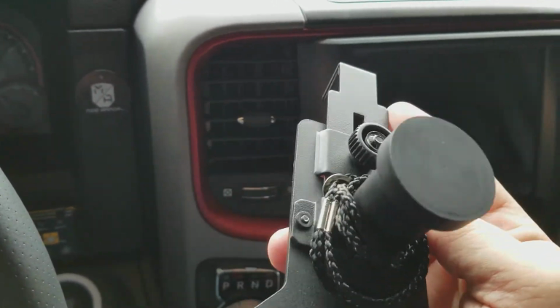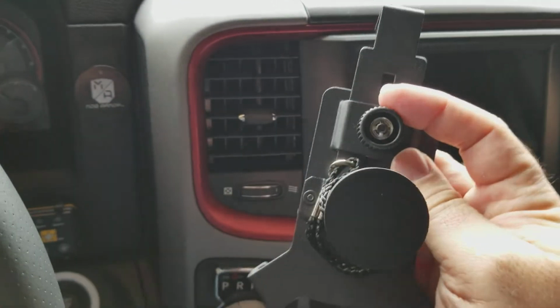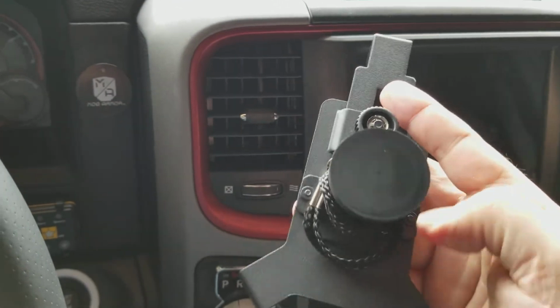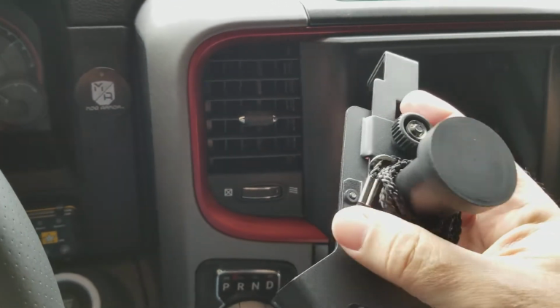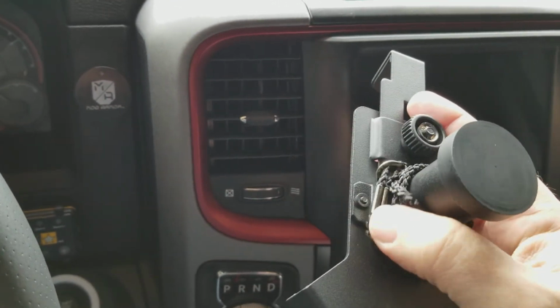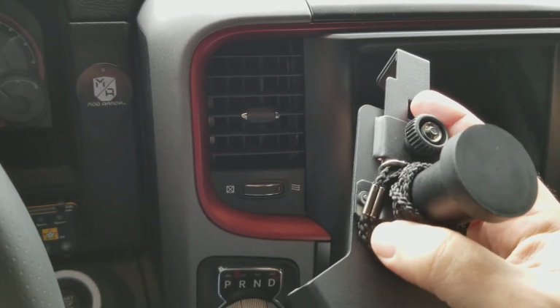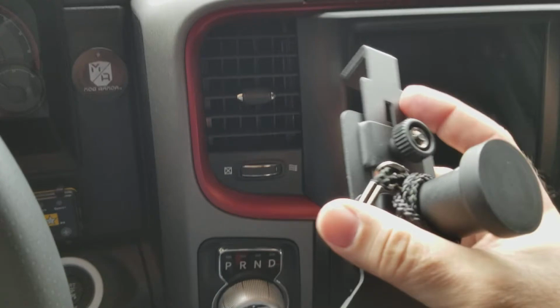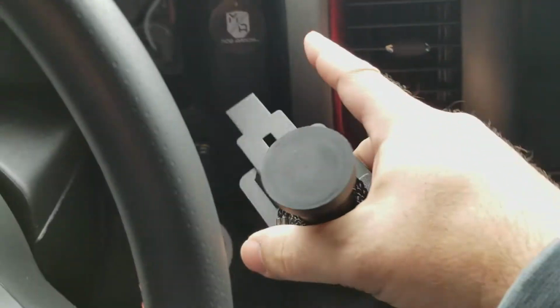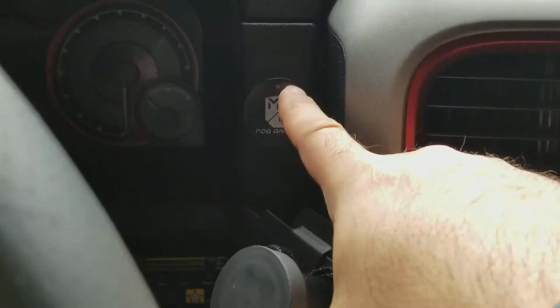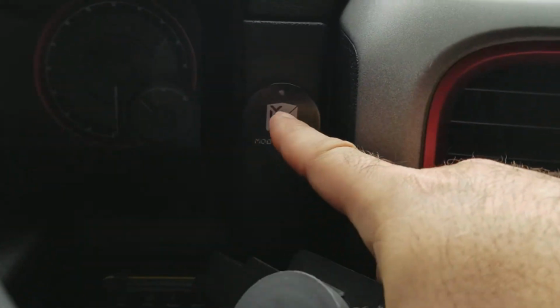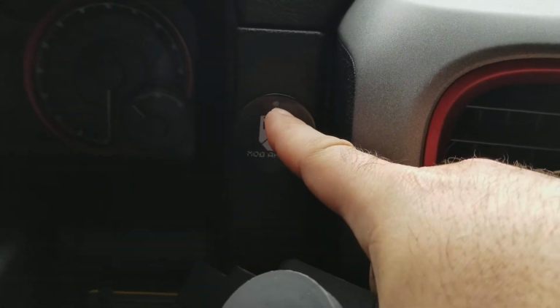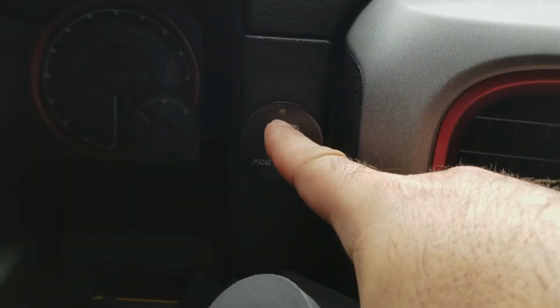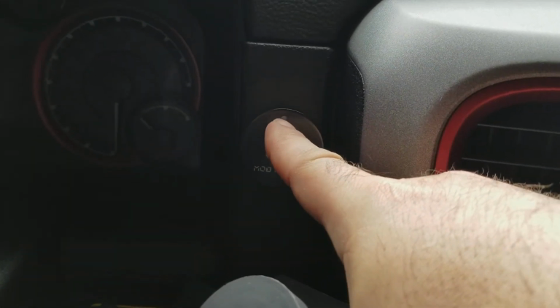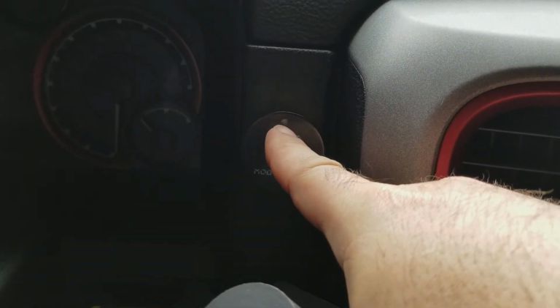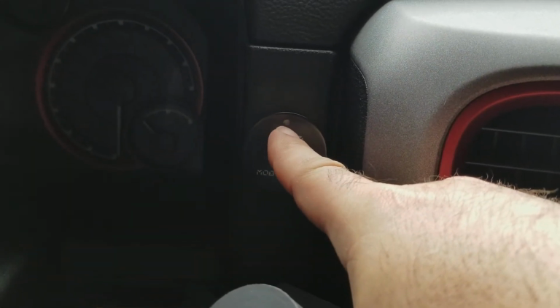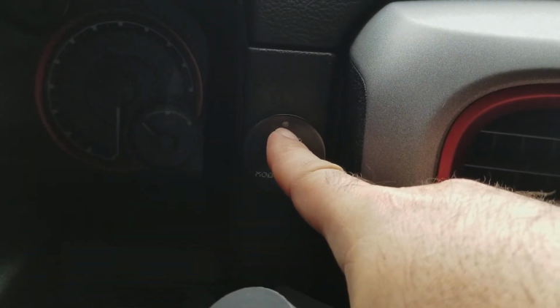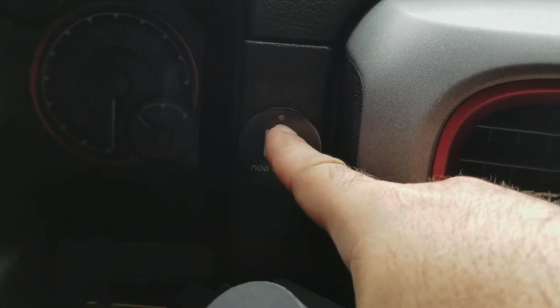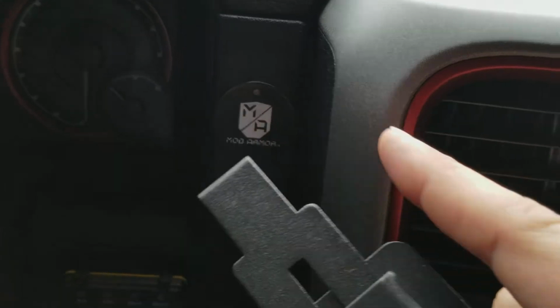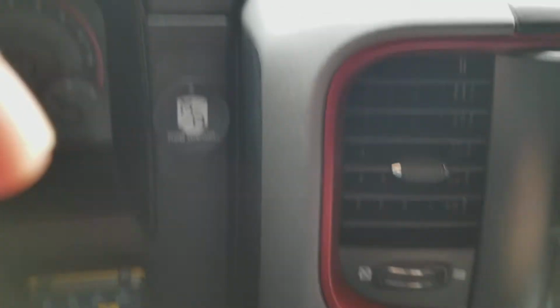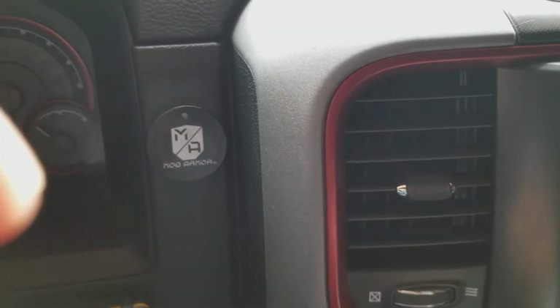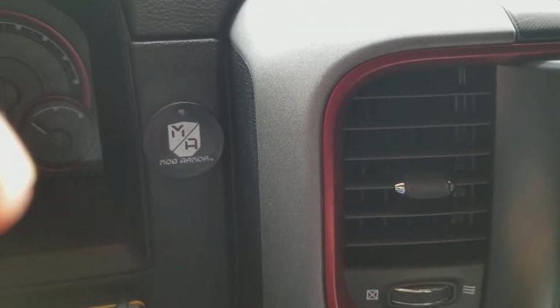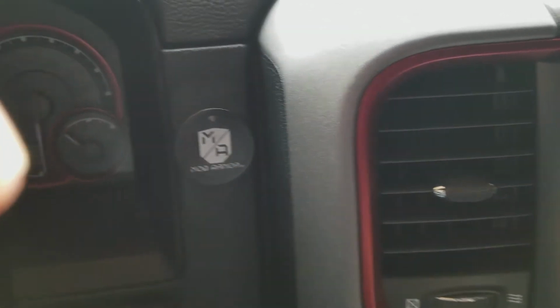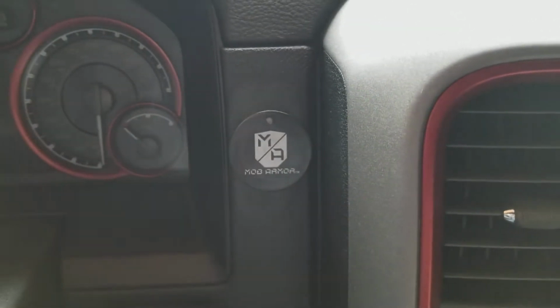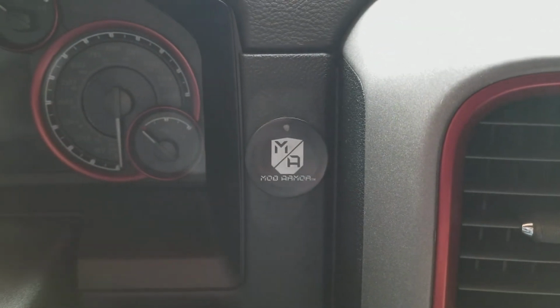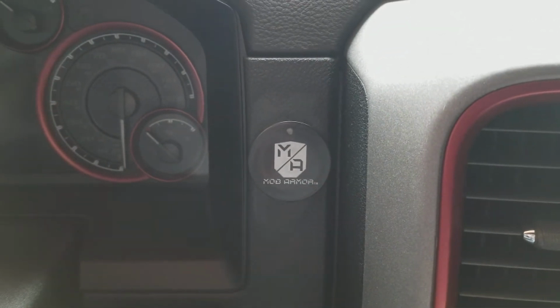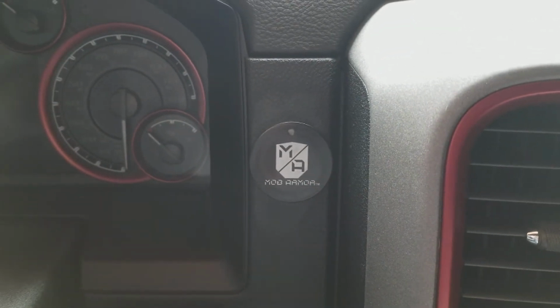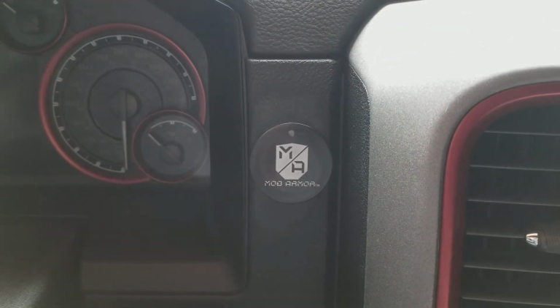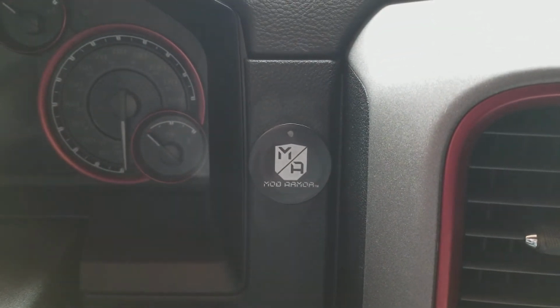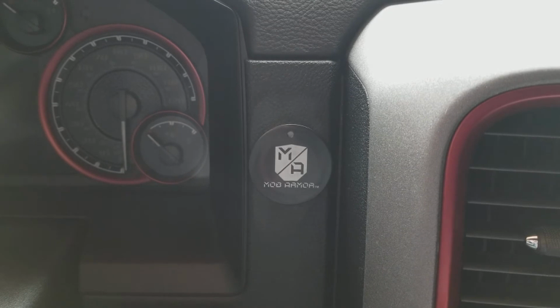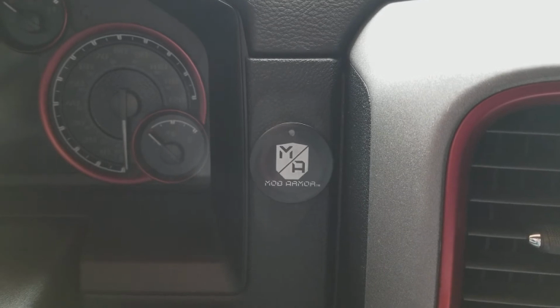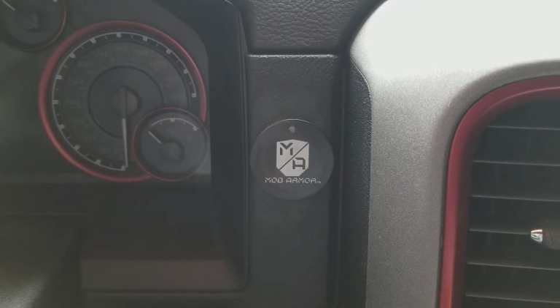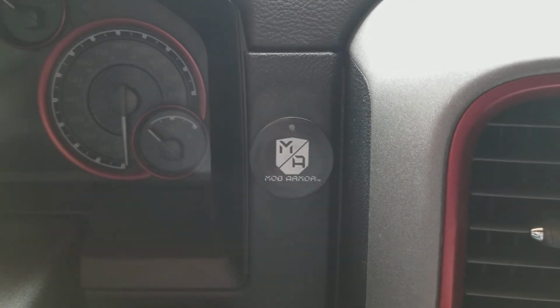This is the back of it and it has a tether also right here that you can hook to the mount. So if it does for some reason pop off while you're off-roading, it will dangle and your phone won't hit the ground. That's pretty cool.